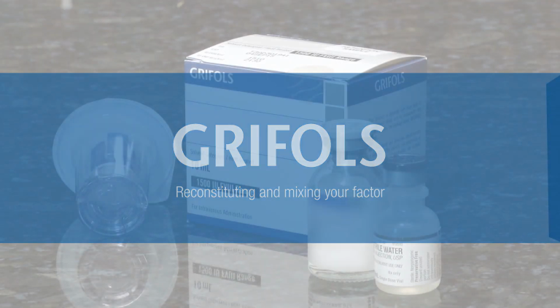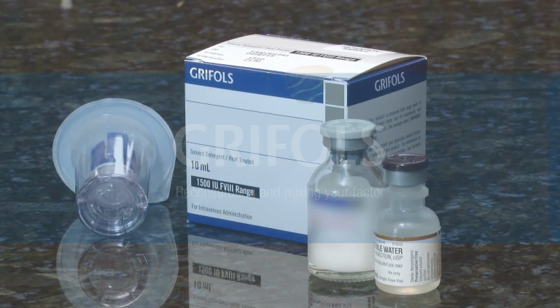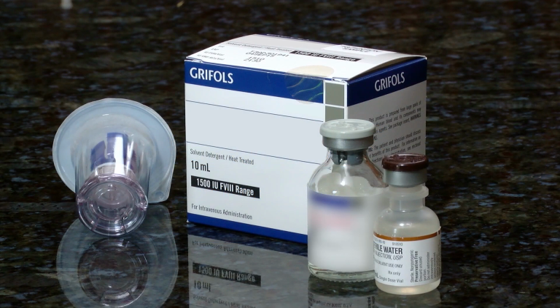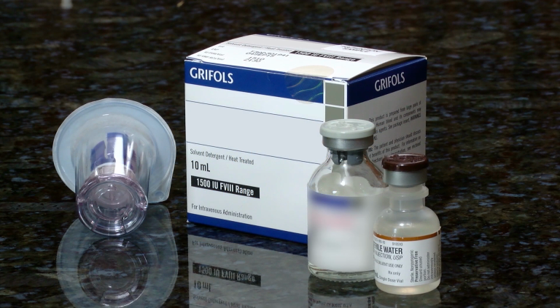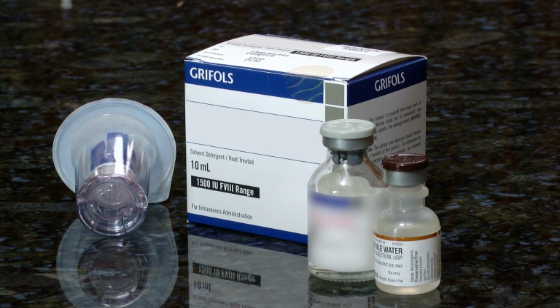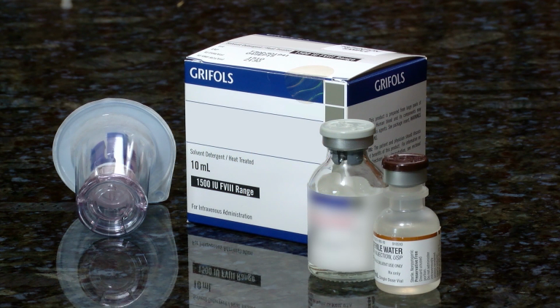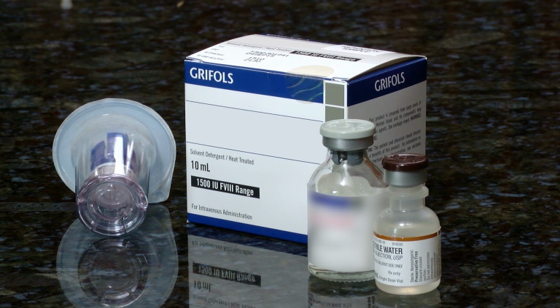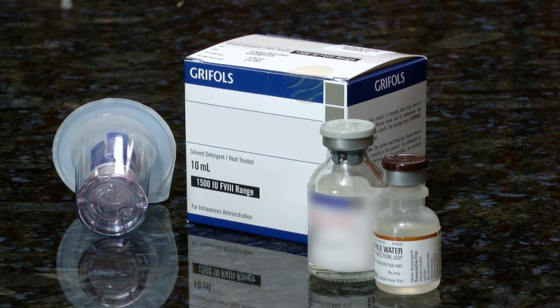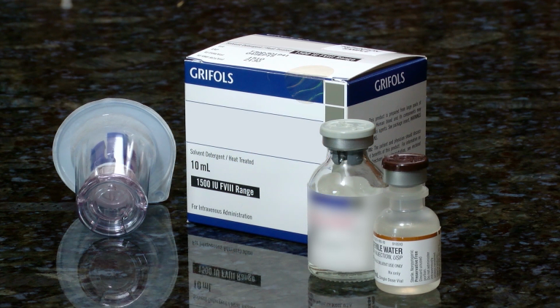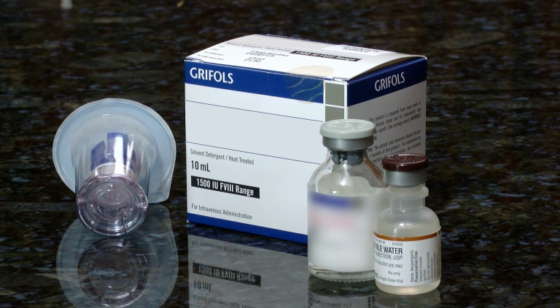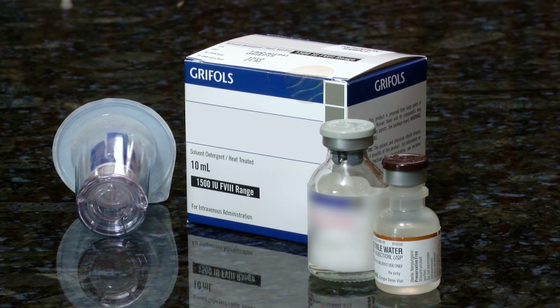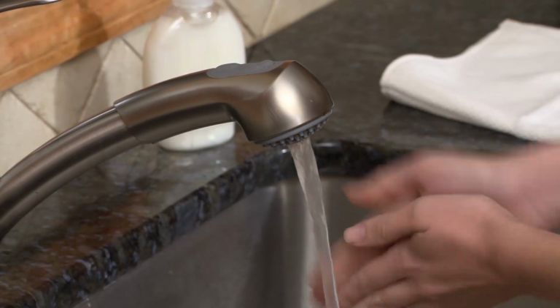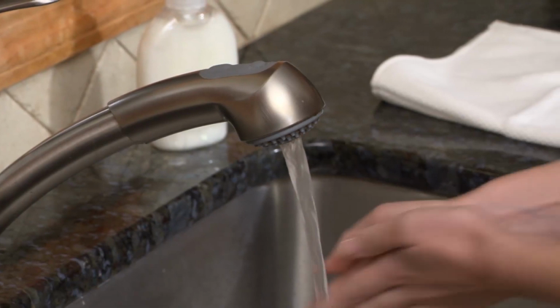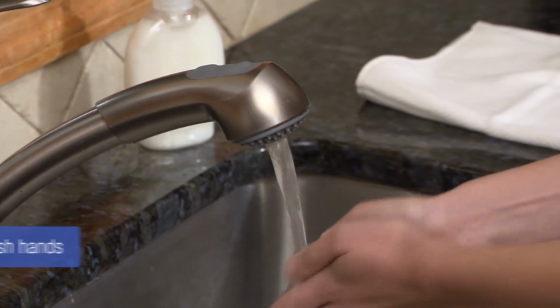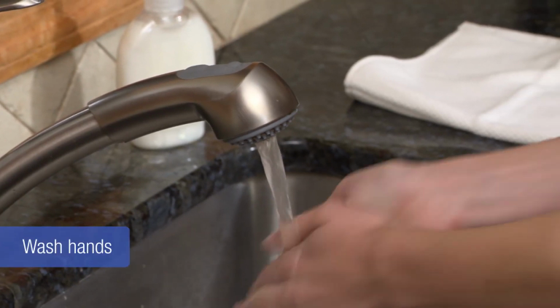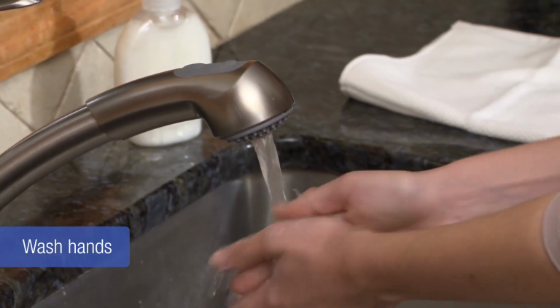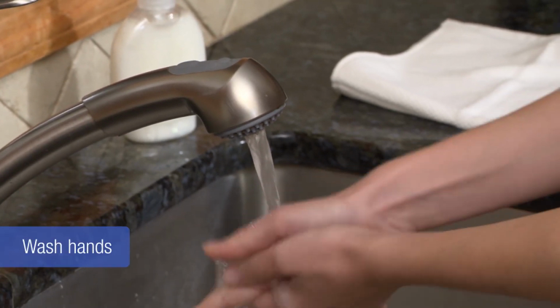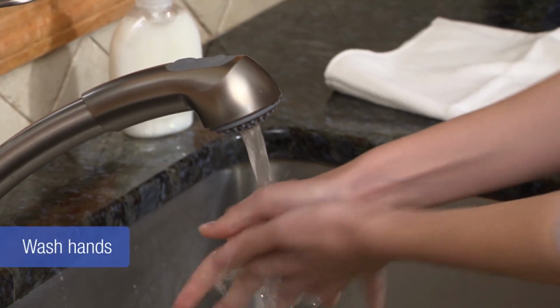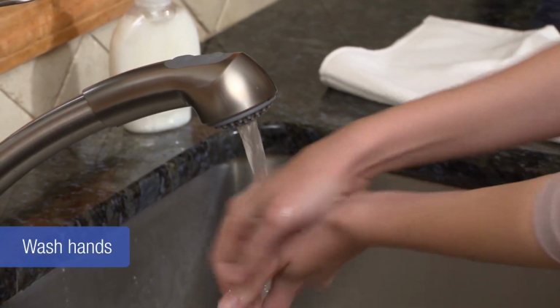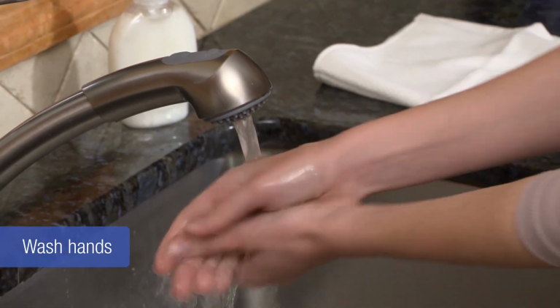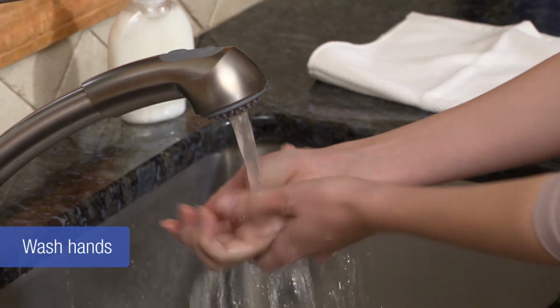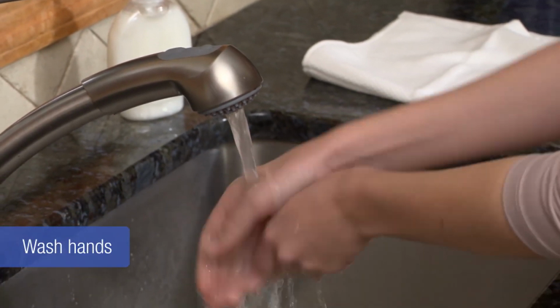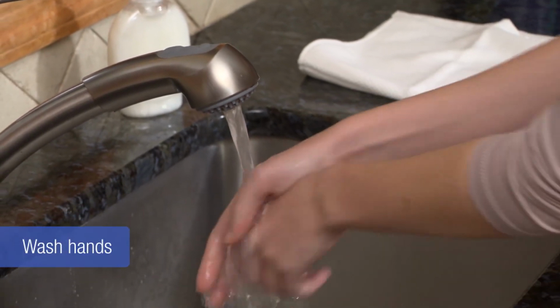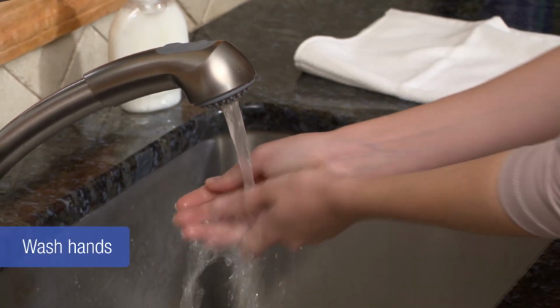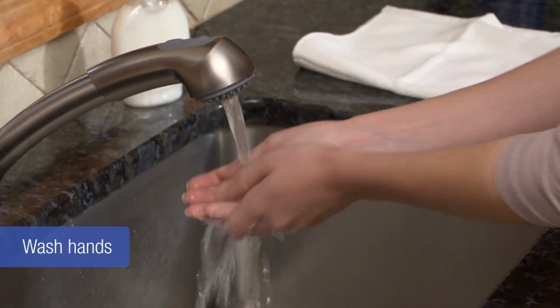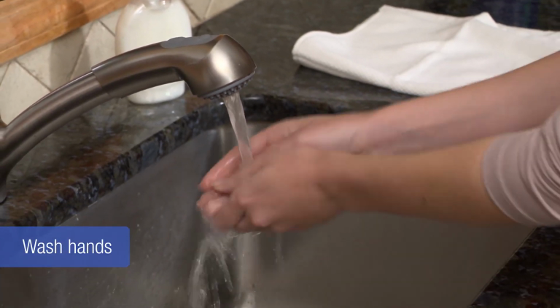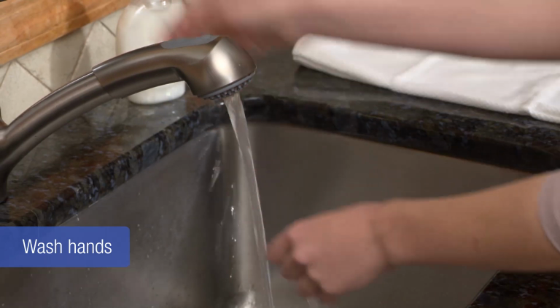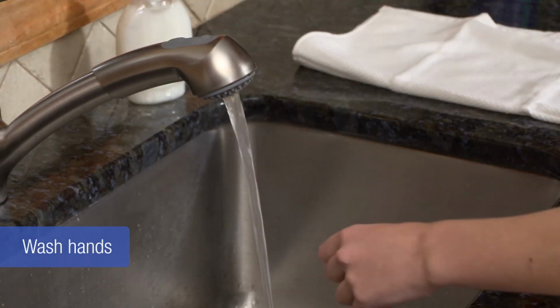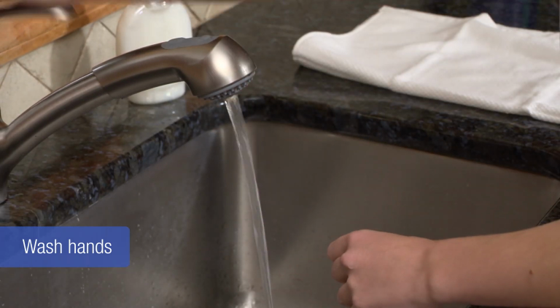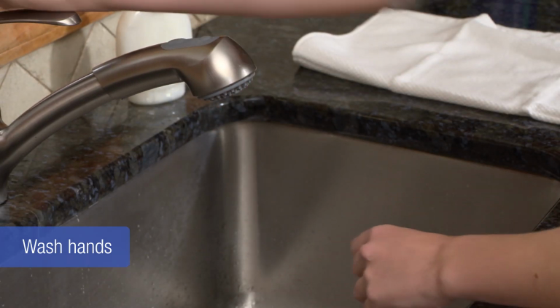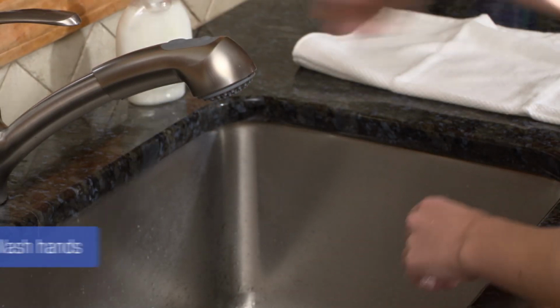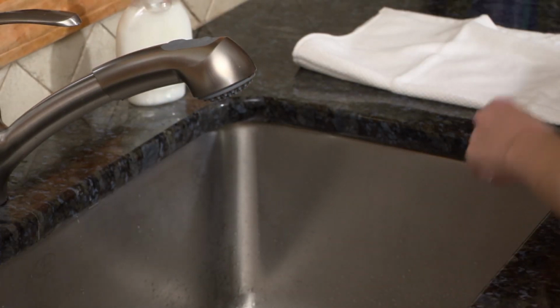How to reconstitute and mix your factor. Start by washing your hands with soap and water and make sure the vials of product and sterile water are at room temperature.